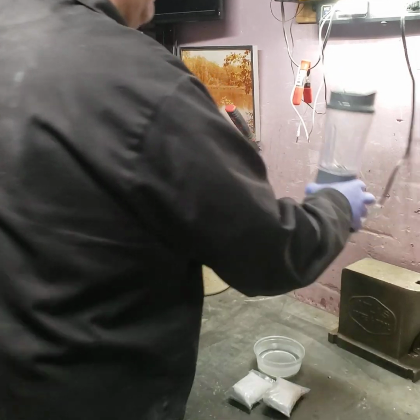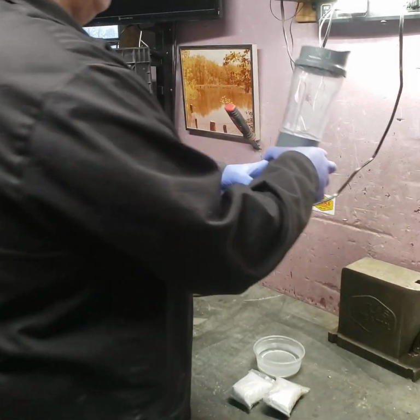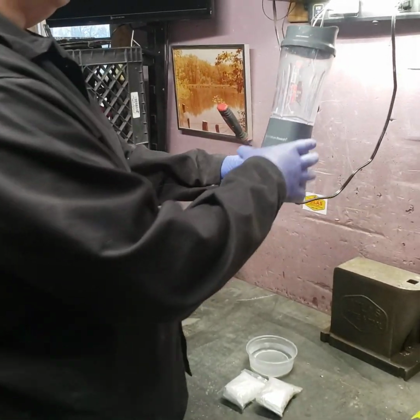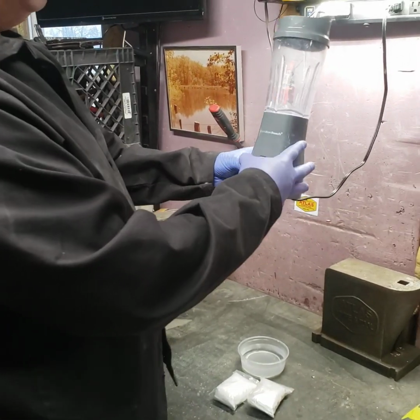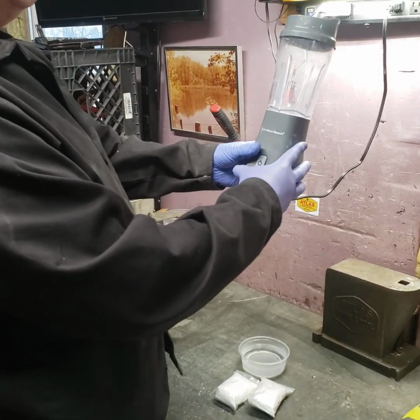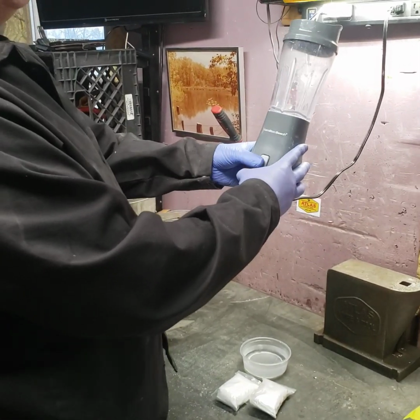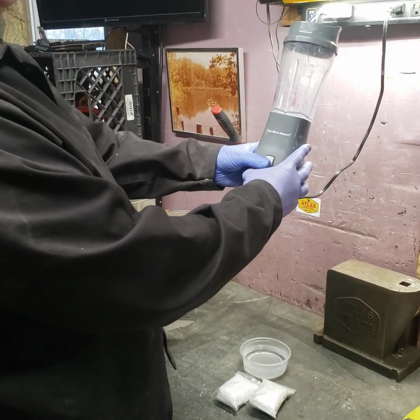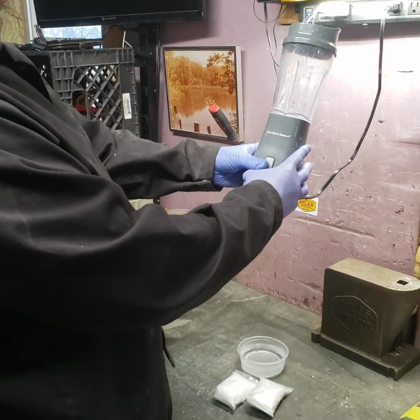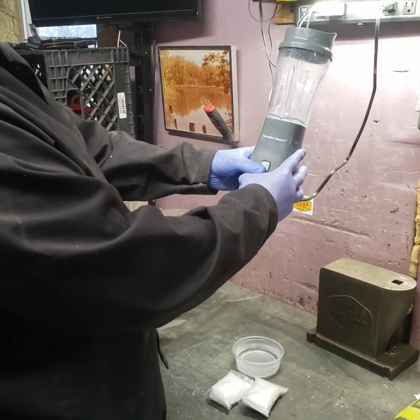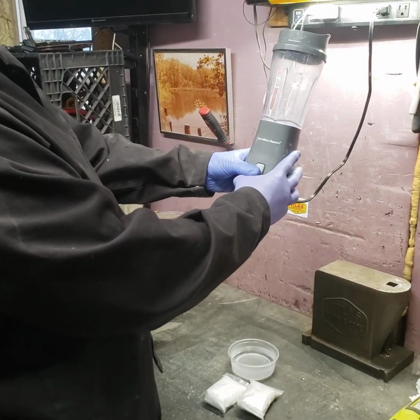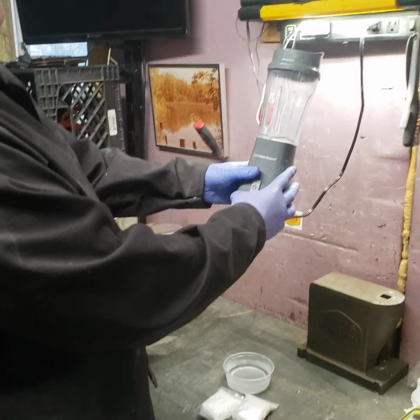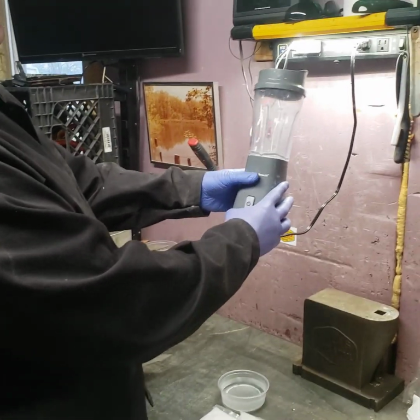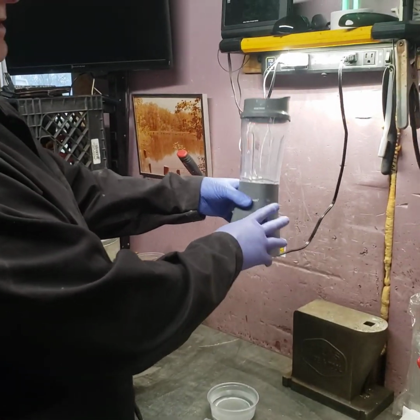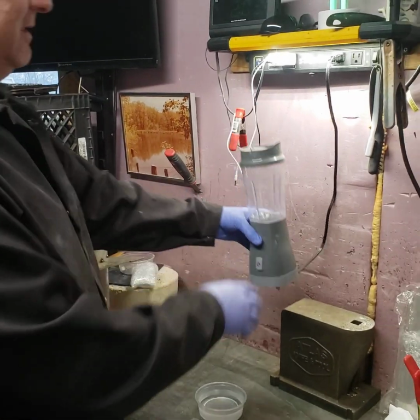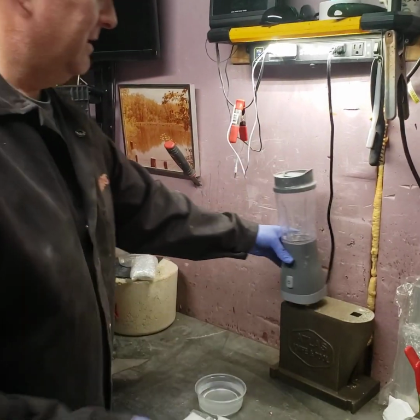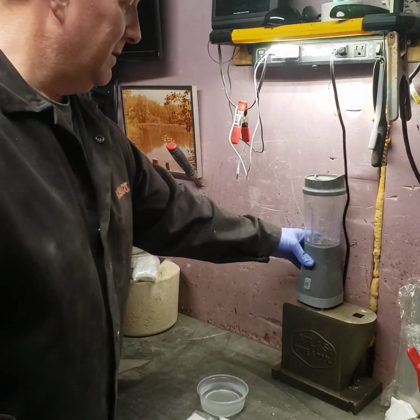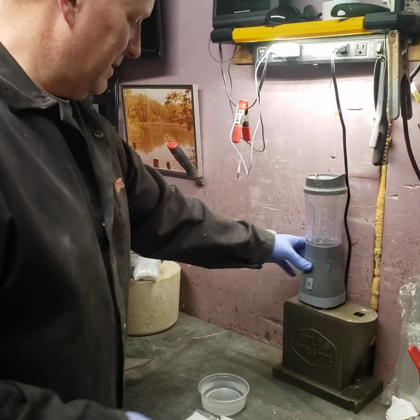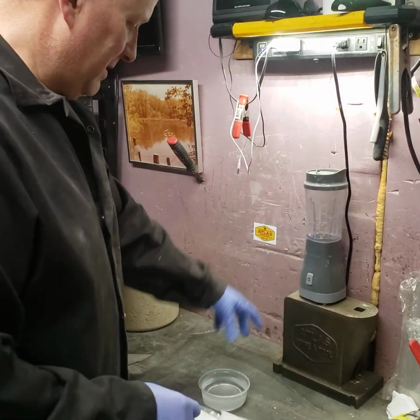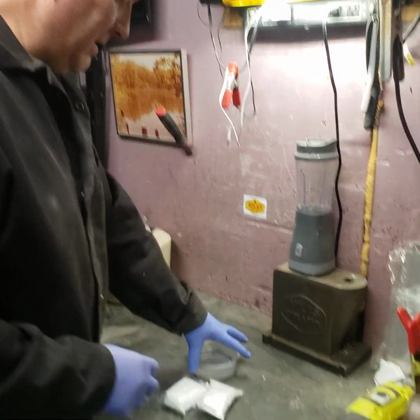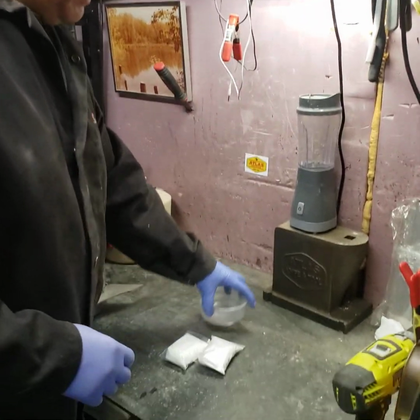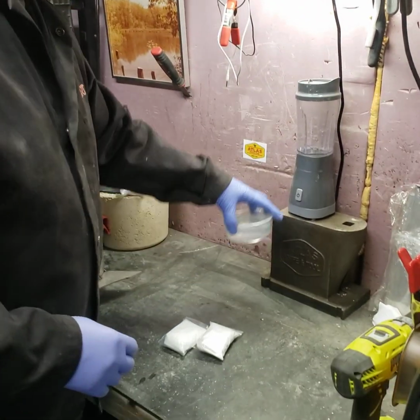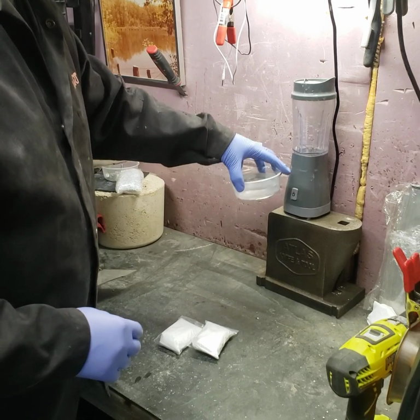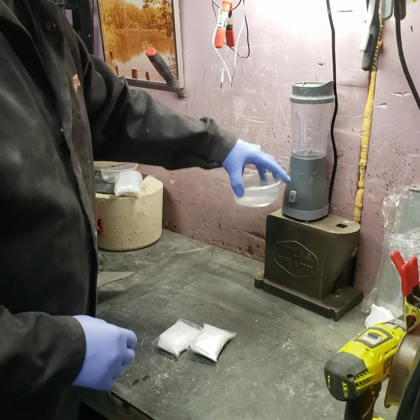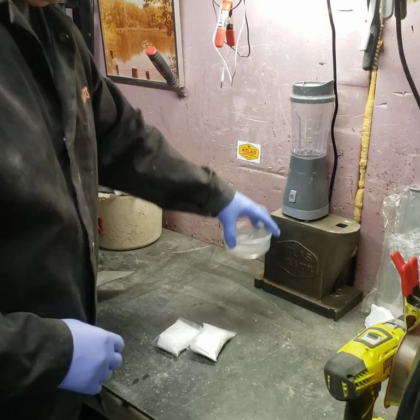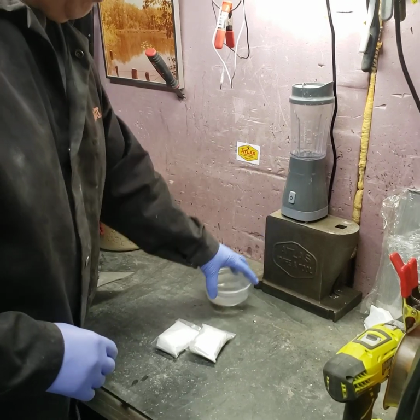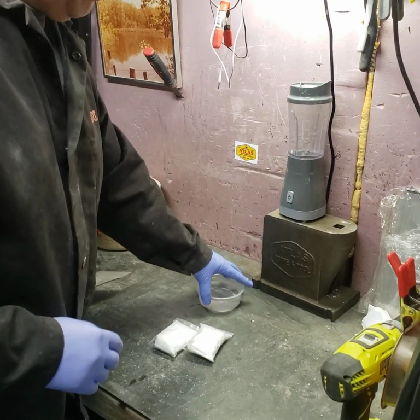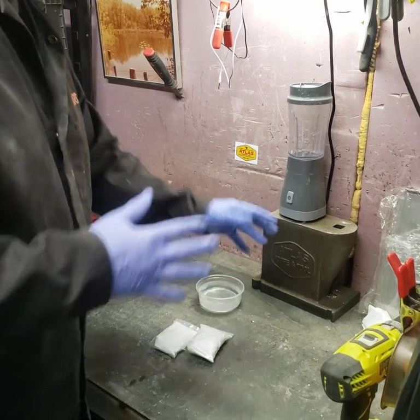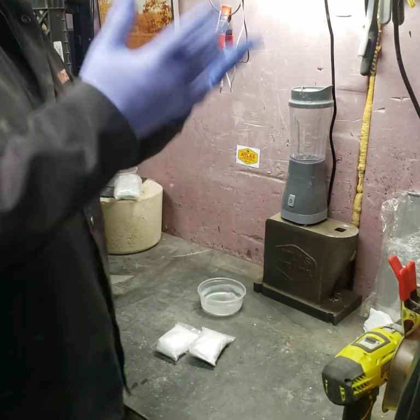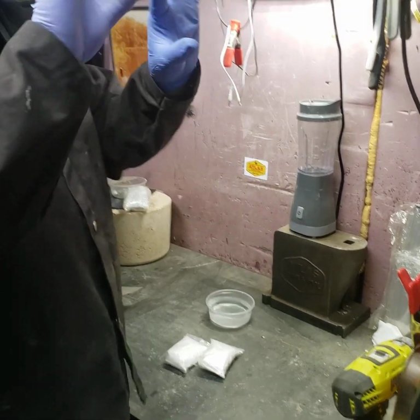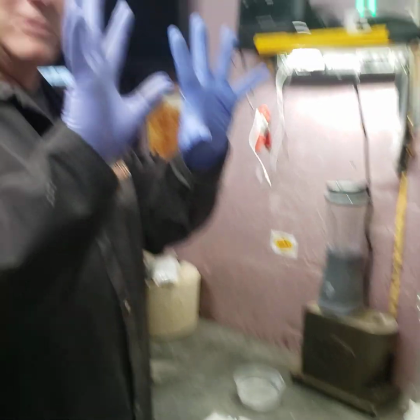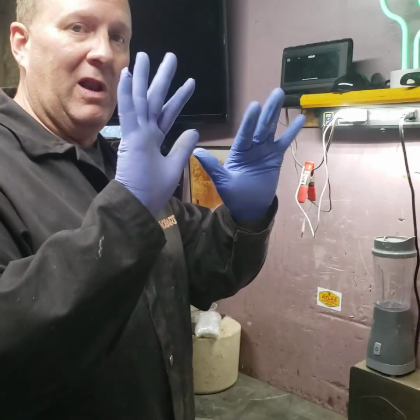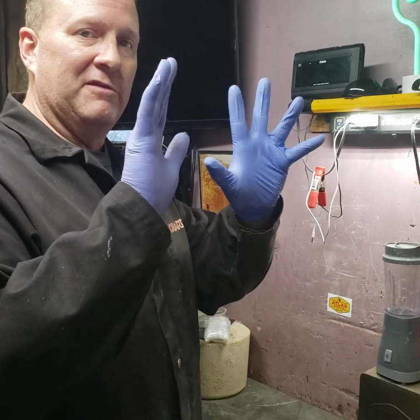Our tools: our mixer, some water, a little bowl, some gloves.